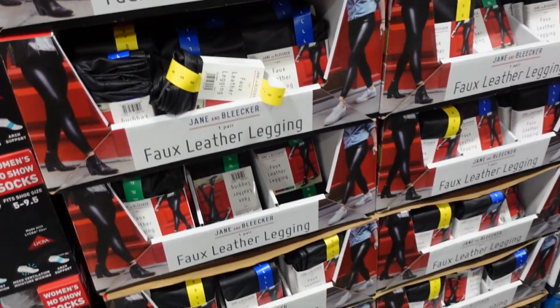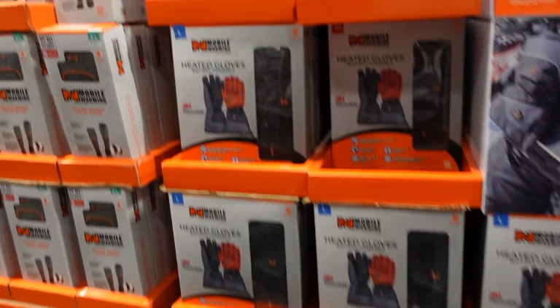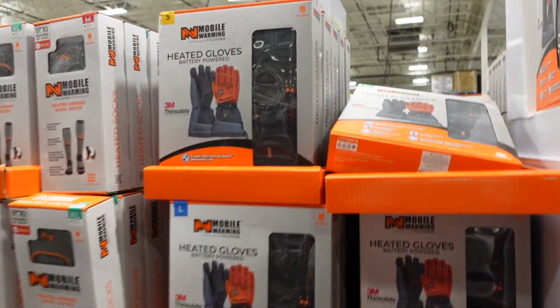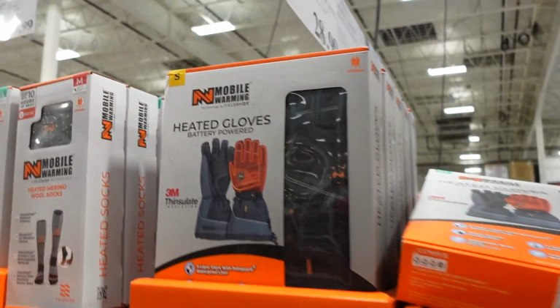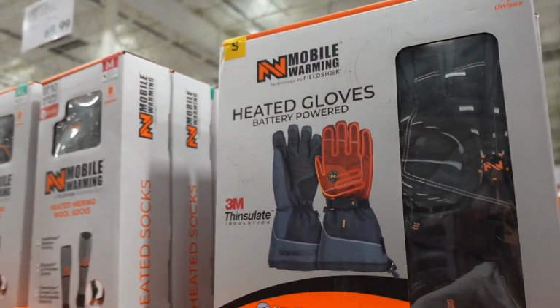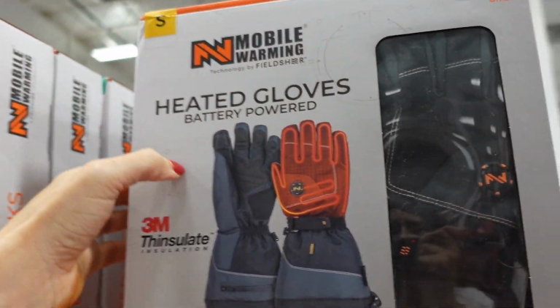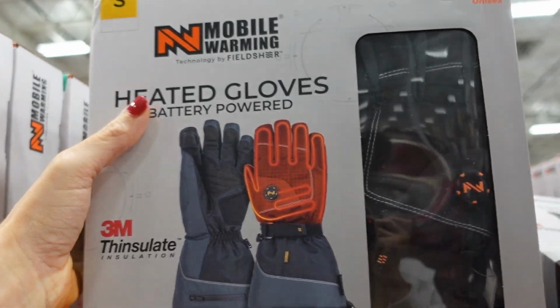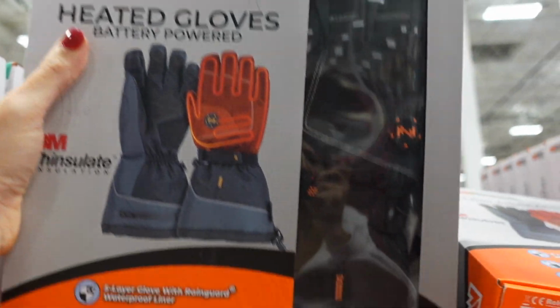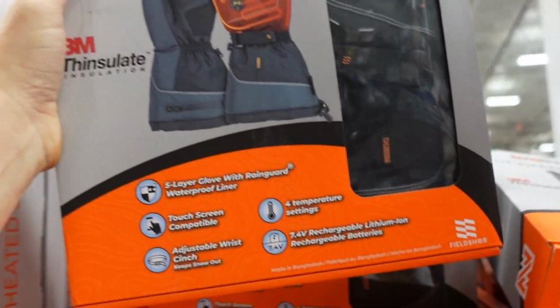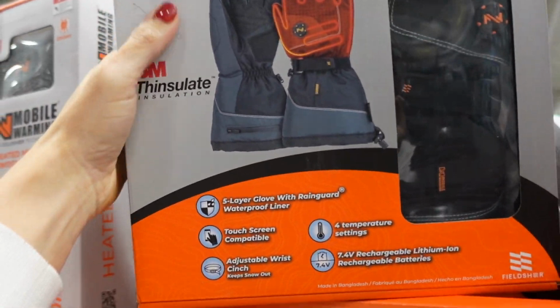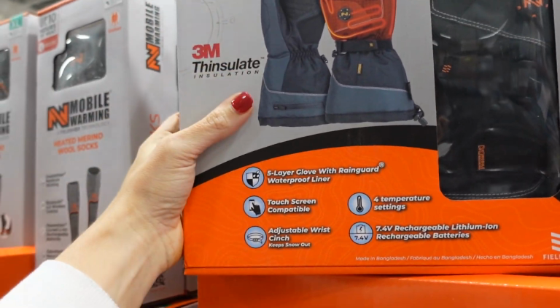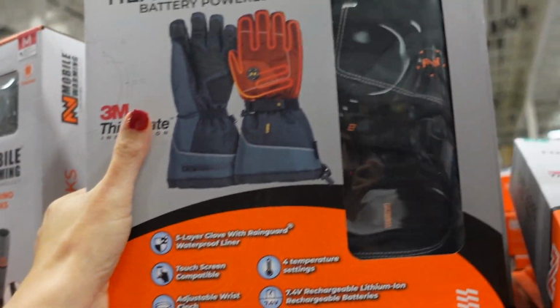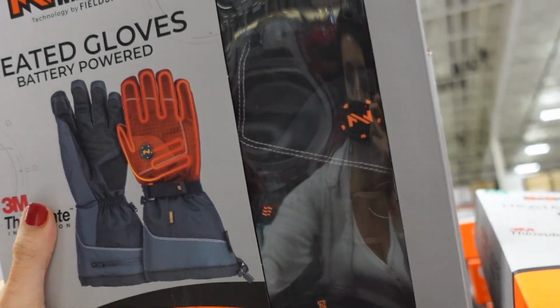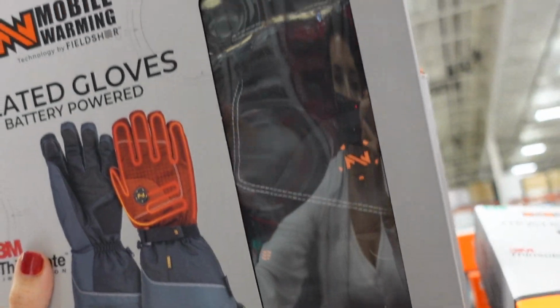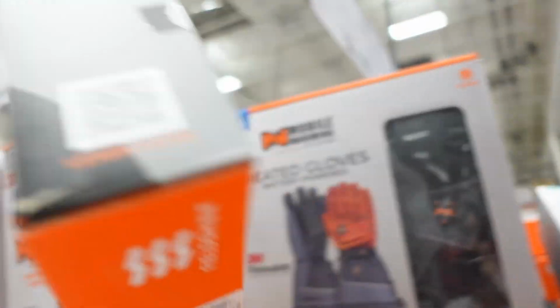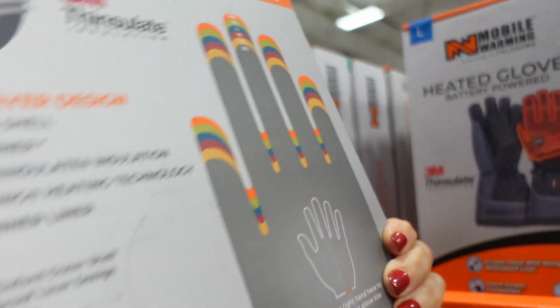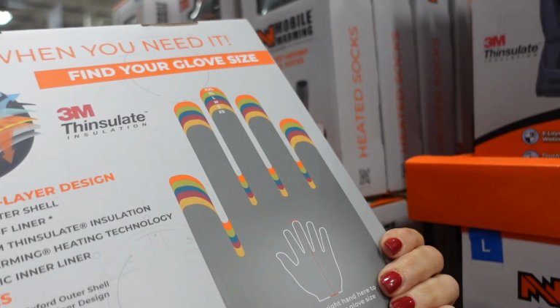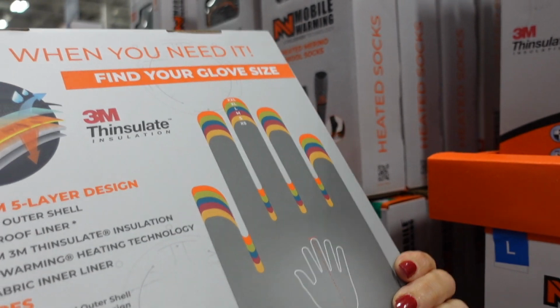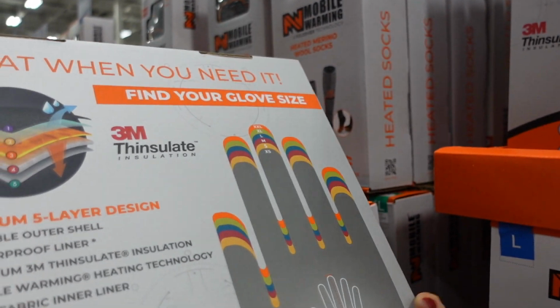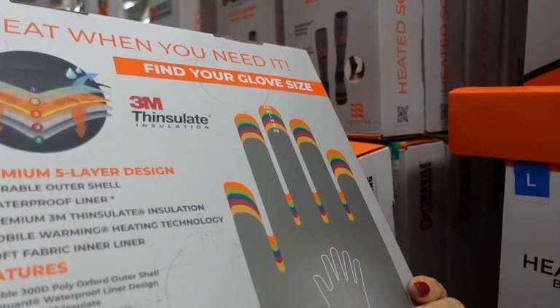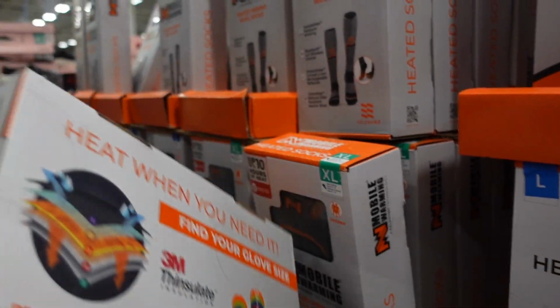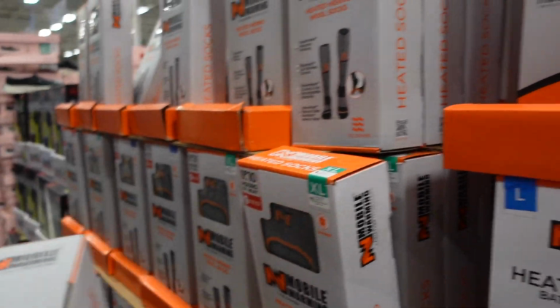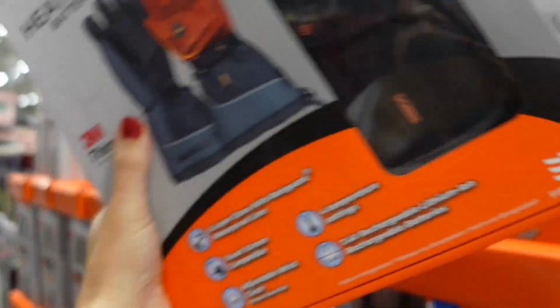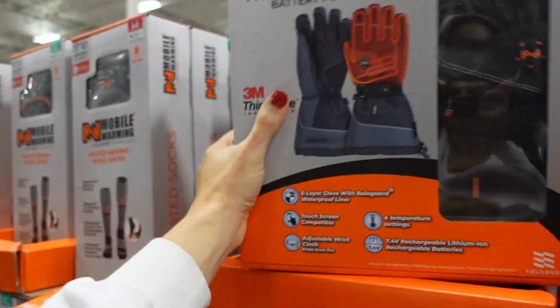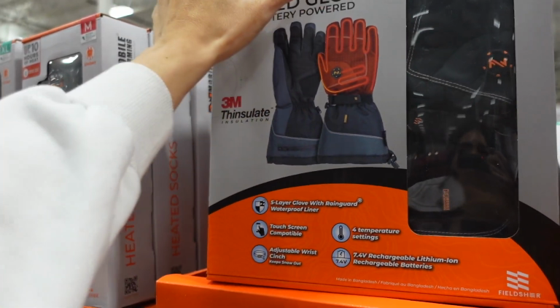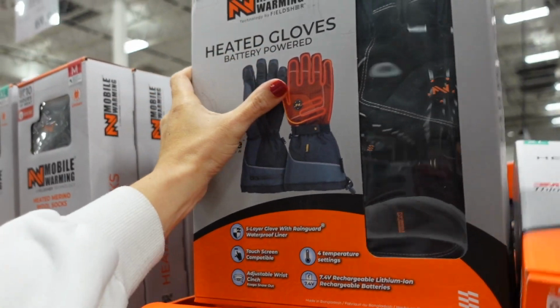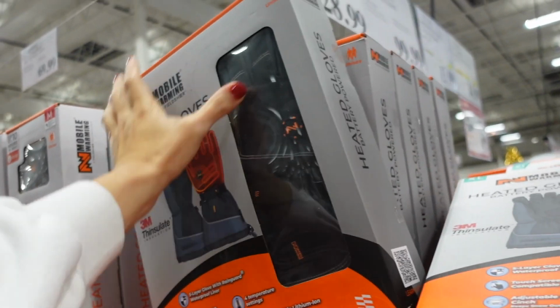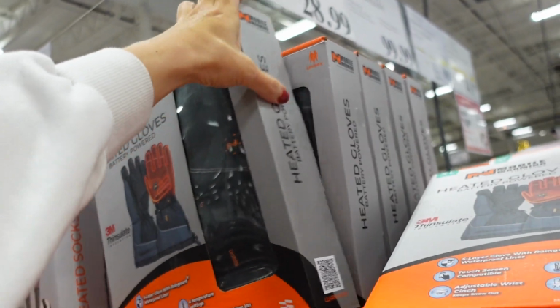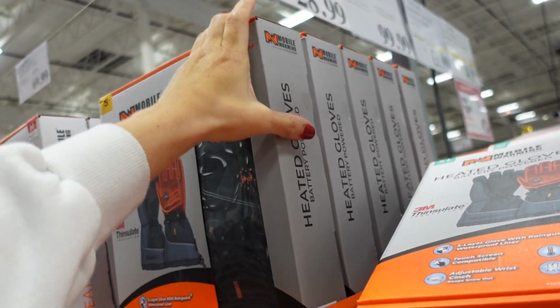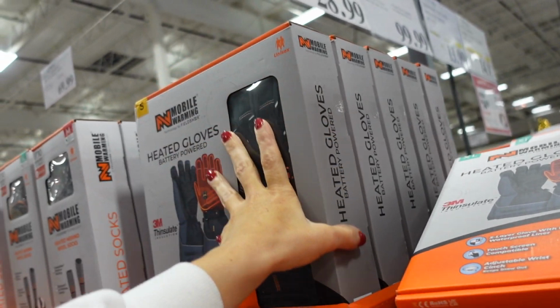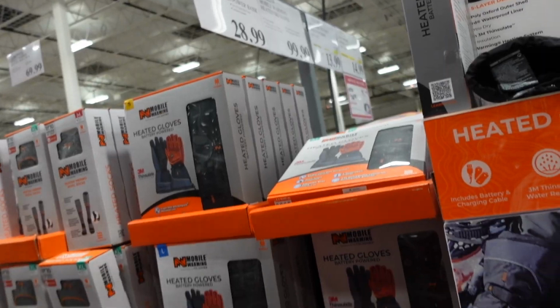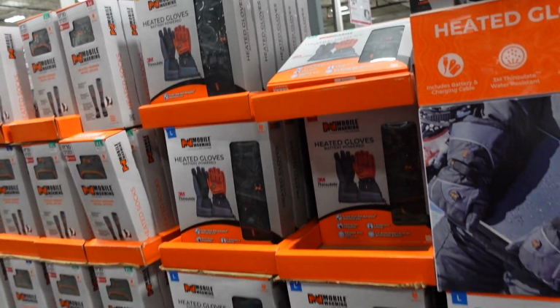Heated gloves from Mobile Warming — battery powered, made with Thinsulate. Available in different sizes. These are going to be $29.99.